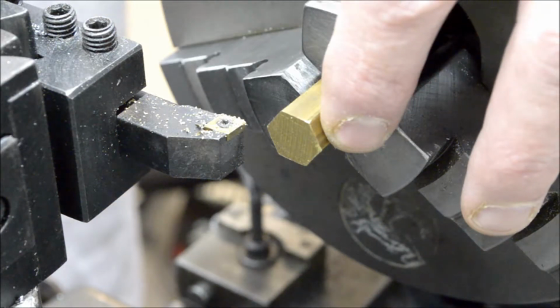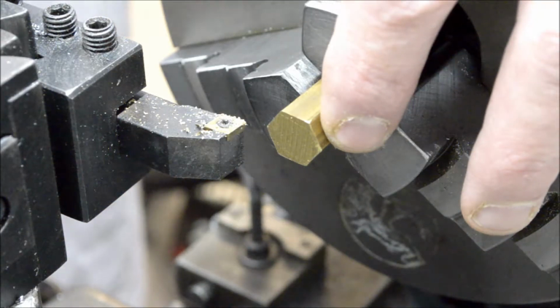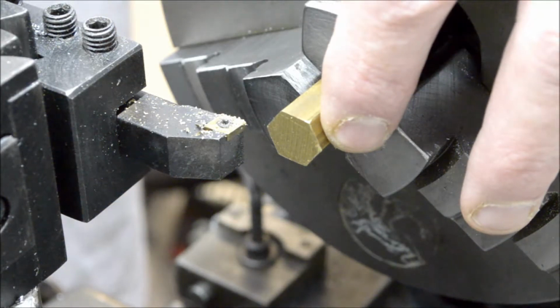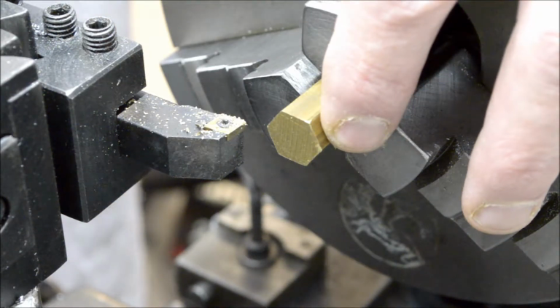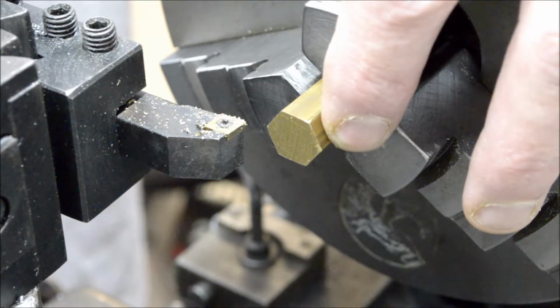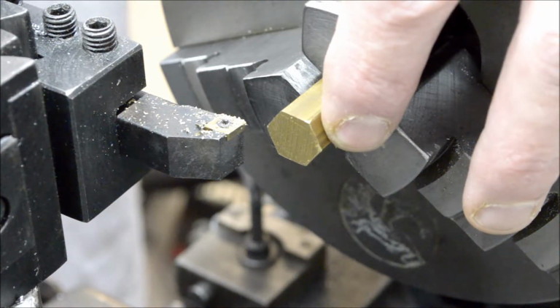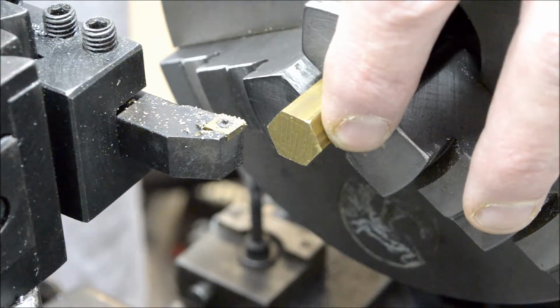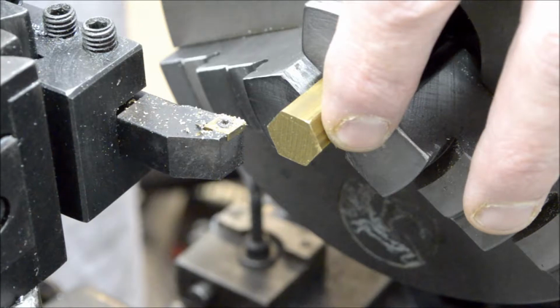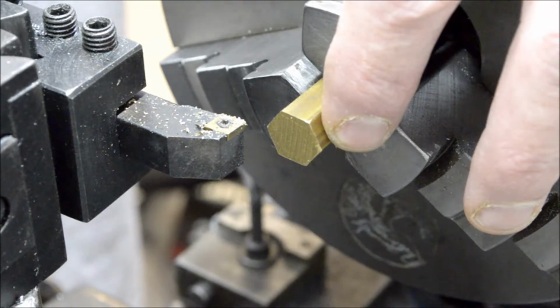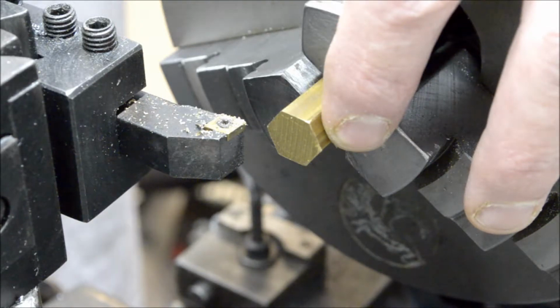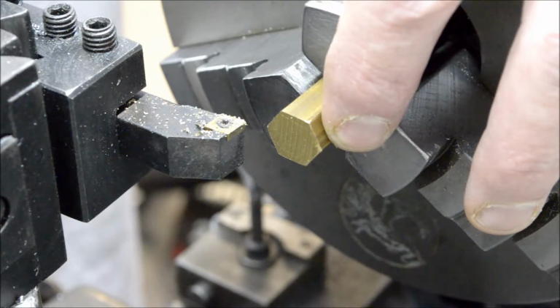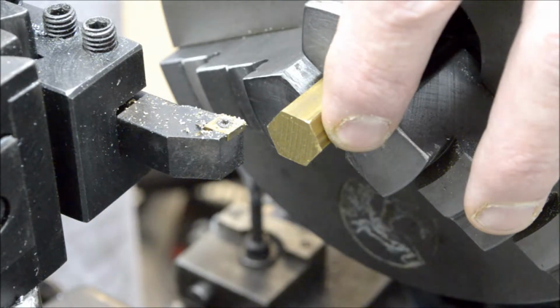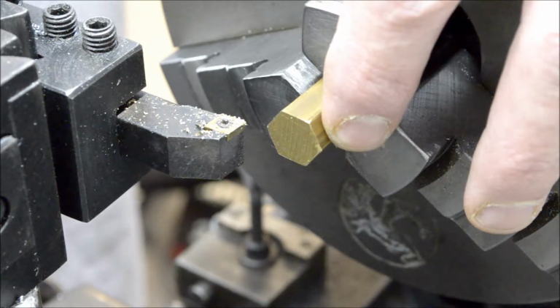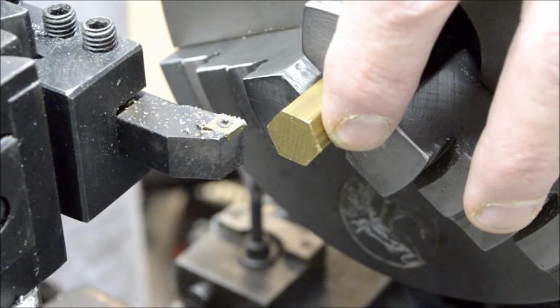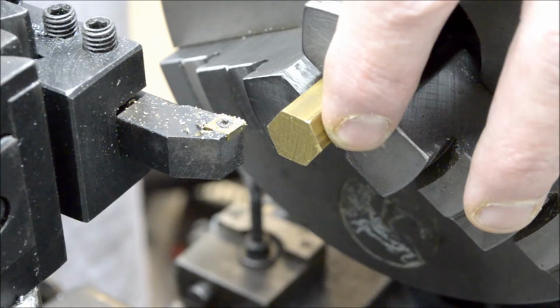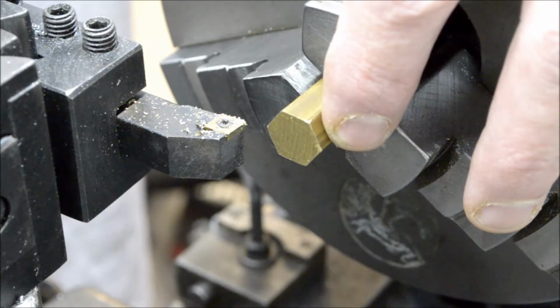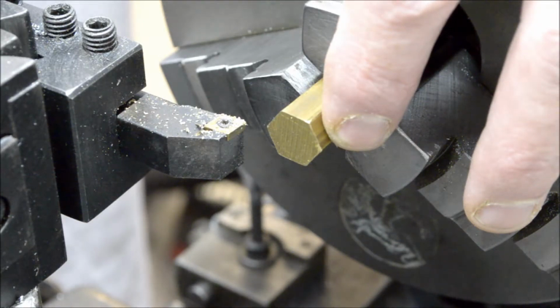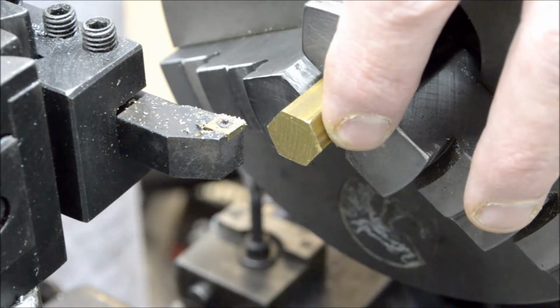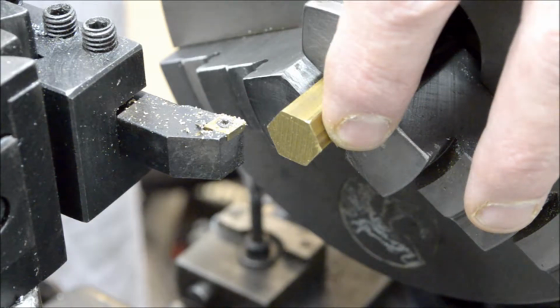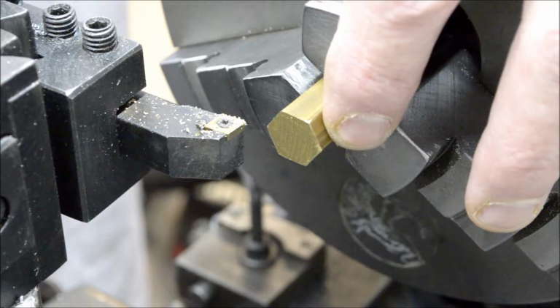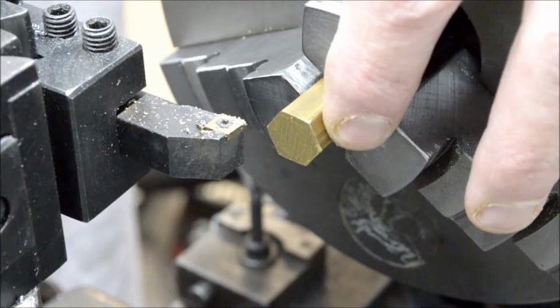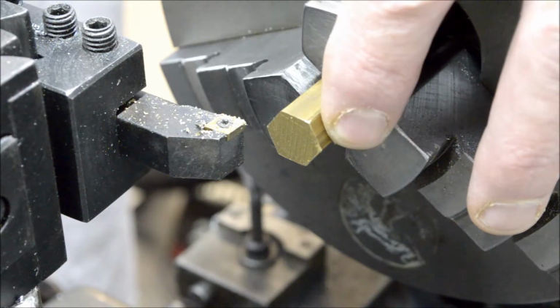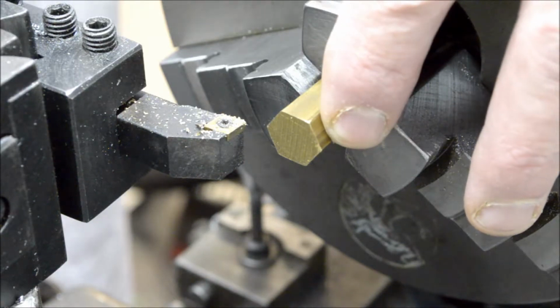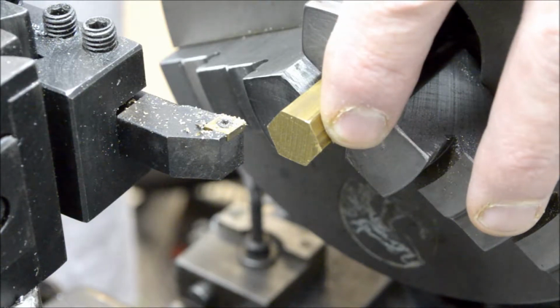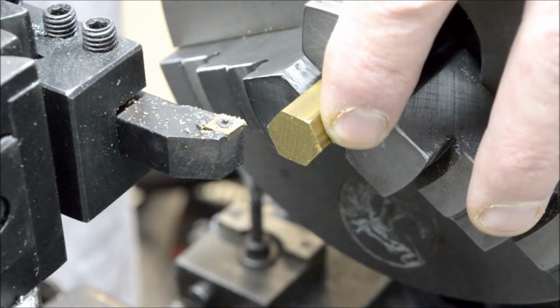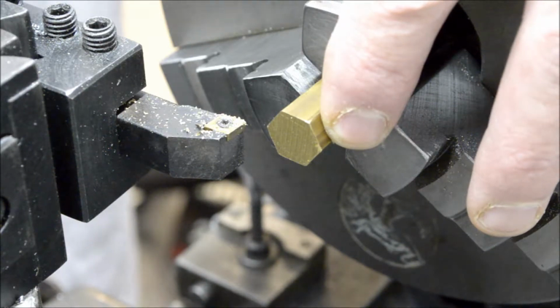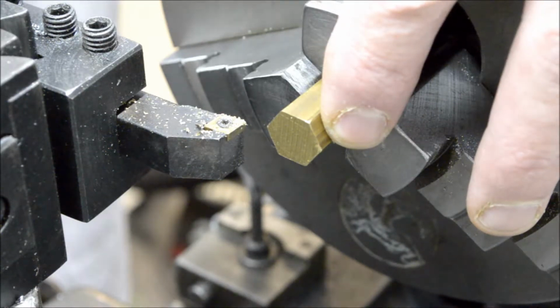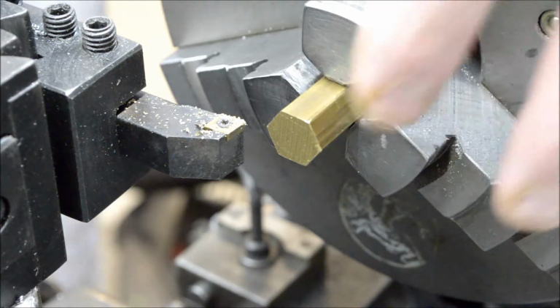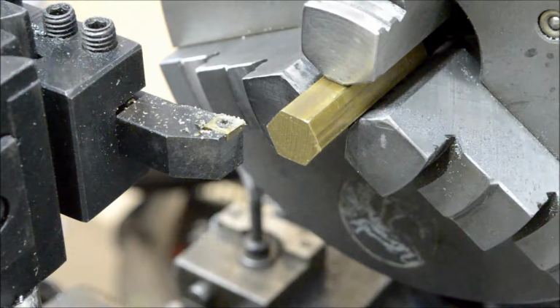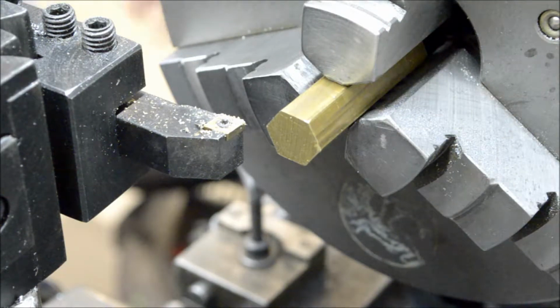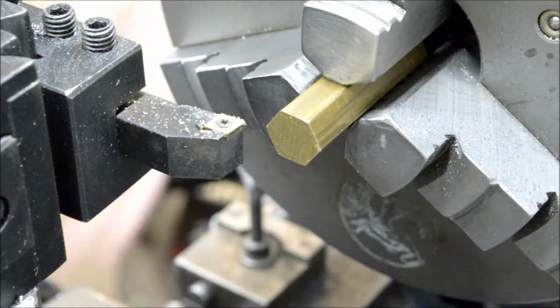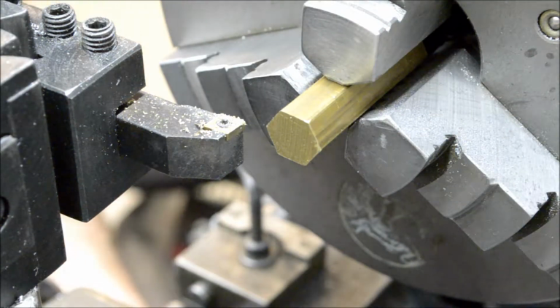A couple of holes we gotta drill — obviously the cylinder, one for the valve passage, and two tapped holes to do. So without further ado, let's get started.